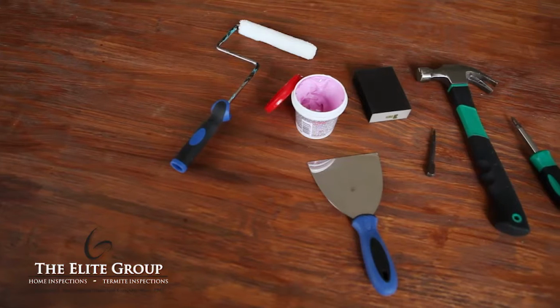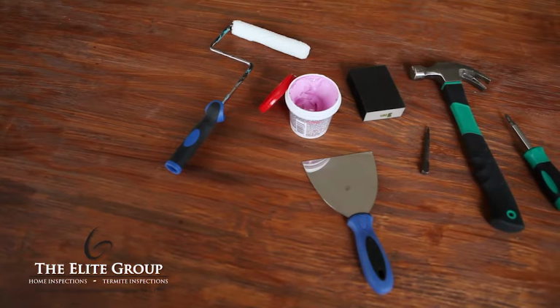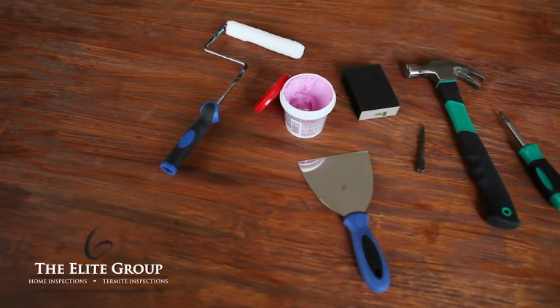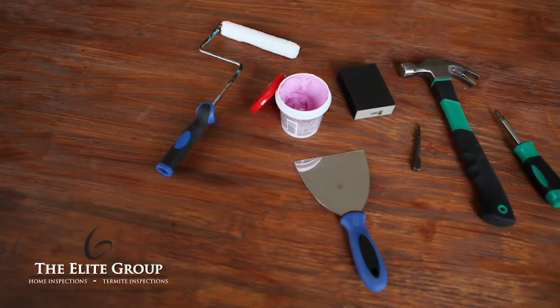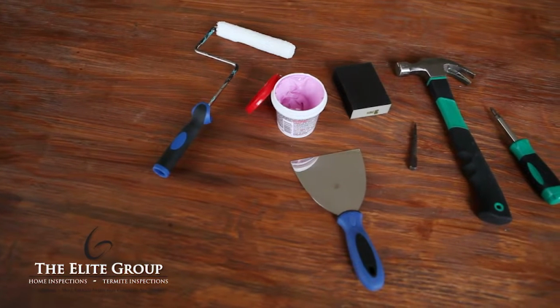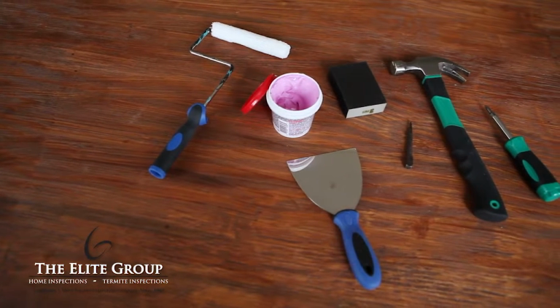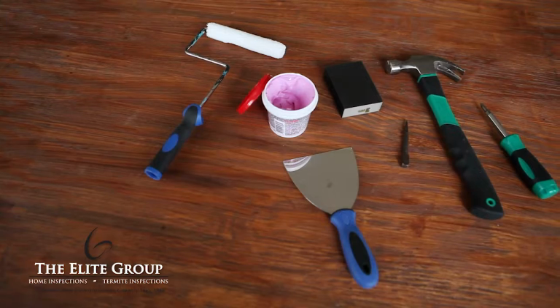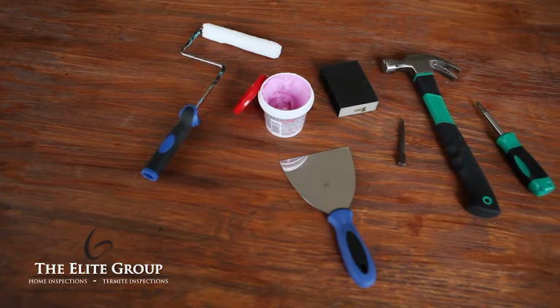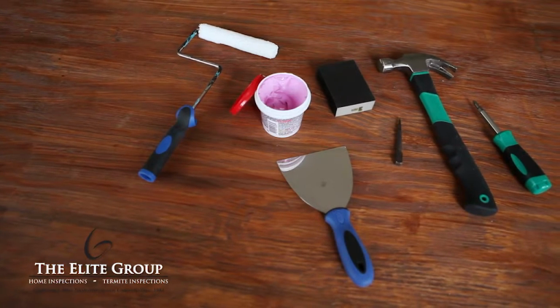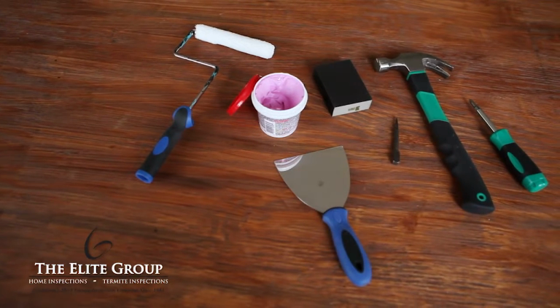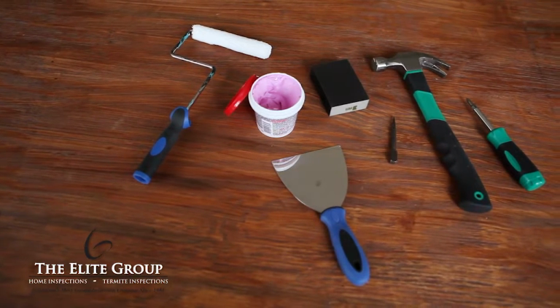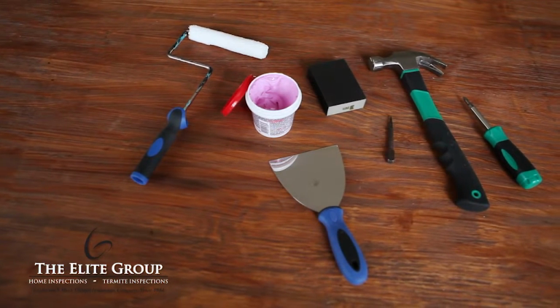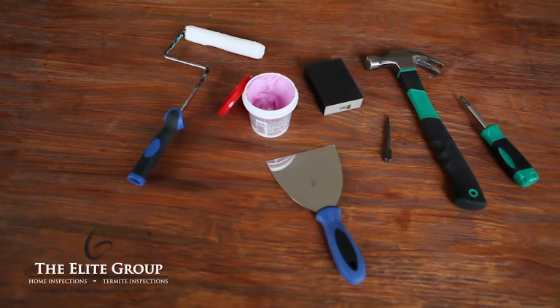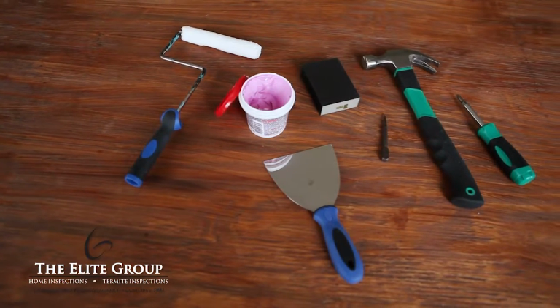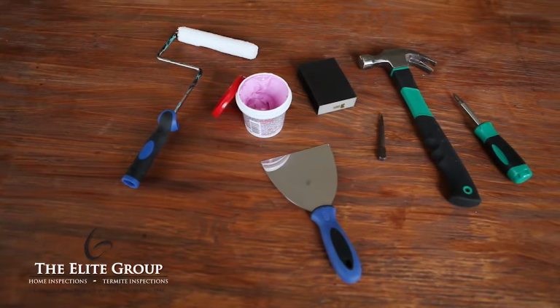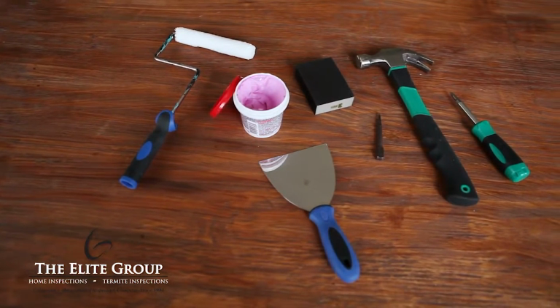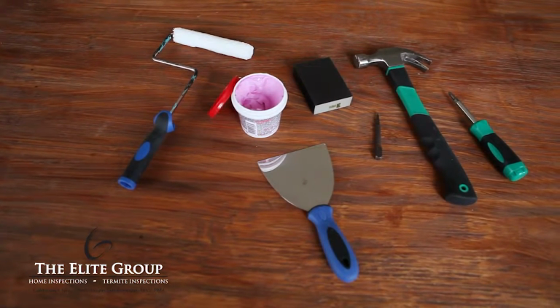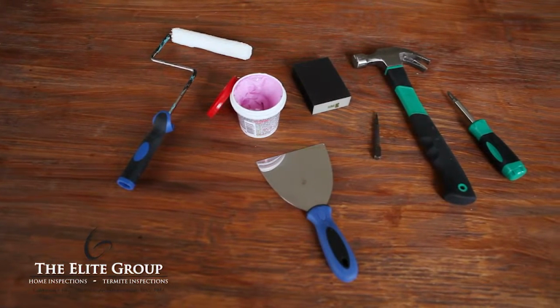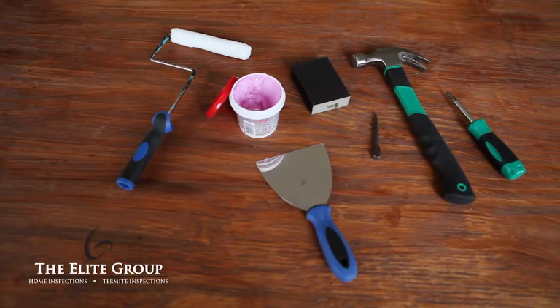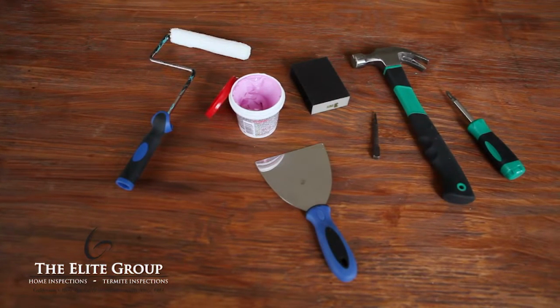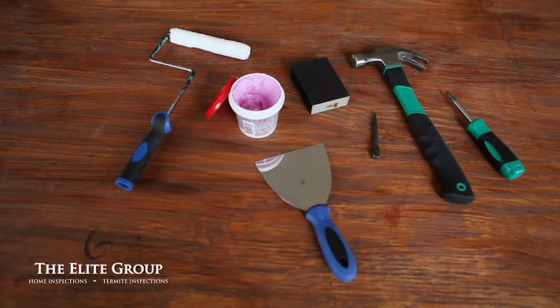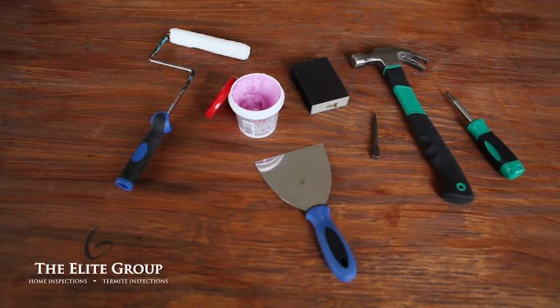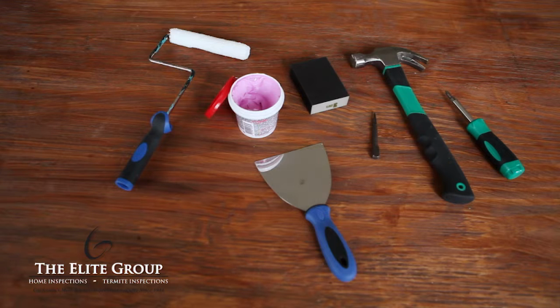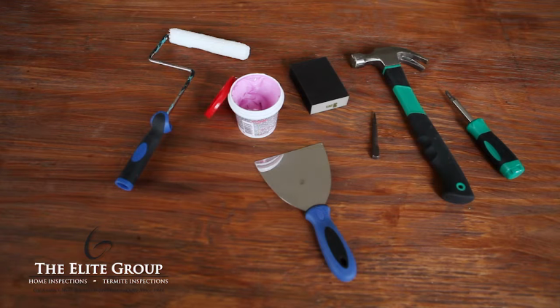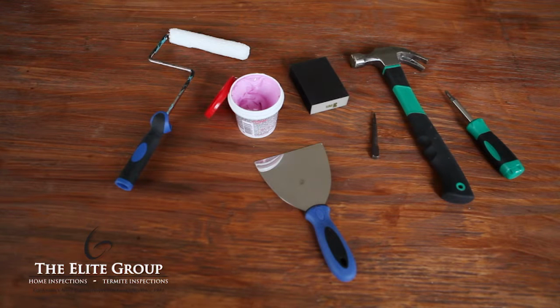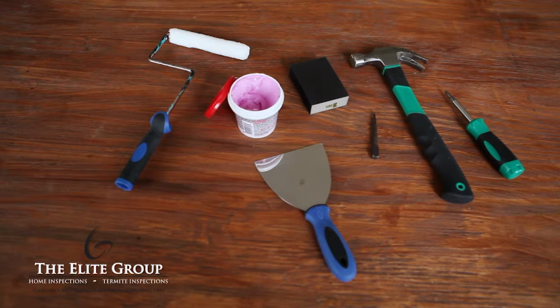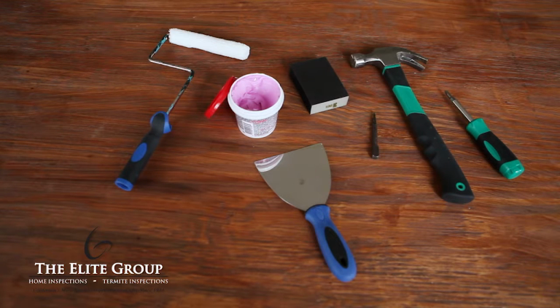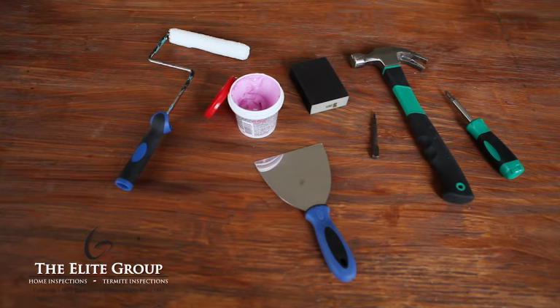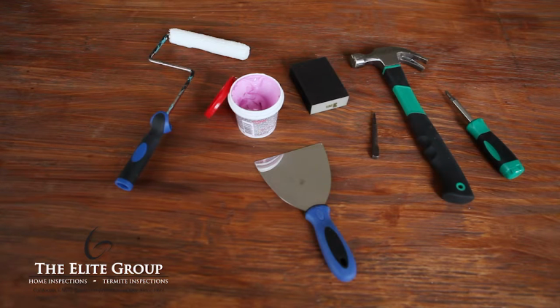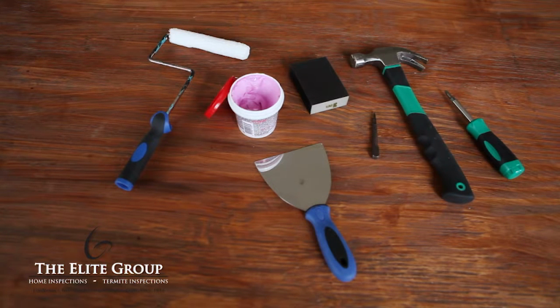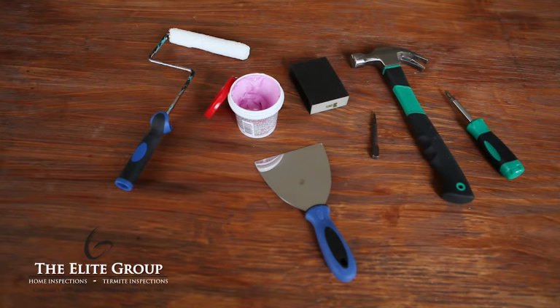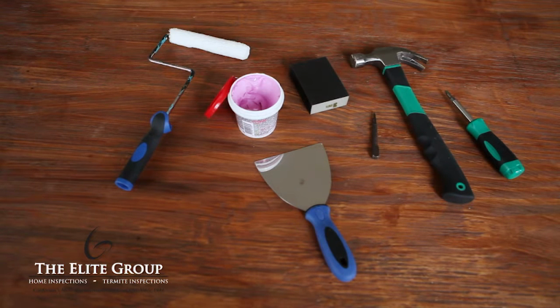To repair a nail pop, you will need a Phillips head screwdriver, nail punch, hammer, quick-dry spackling compound, putty knife, sanding block, and painting supplies.